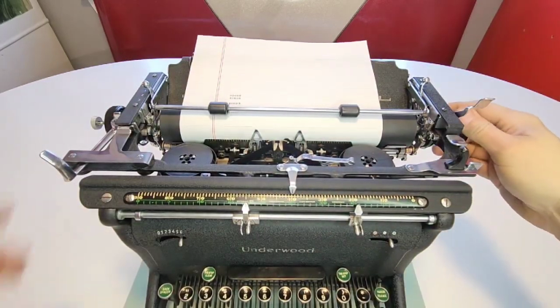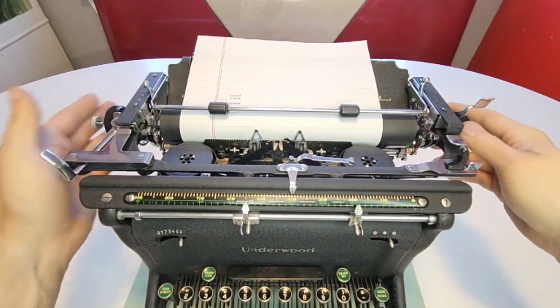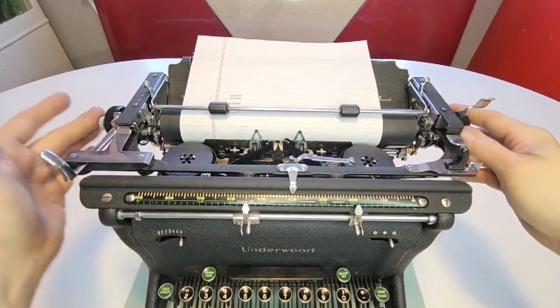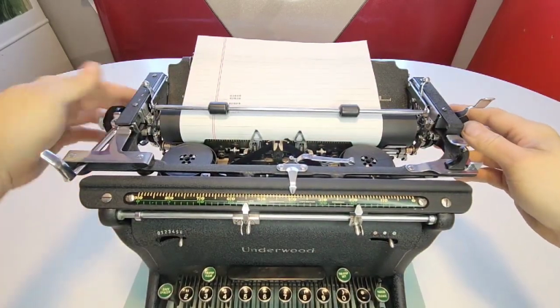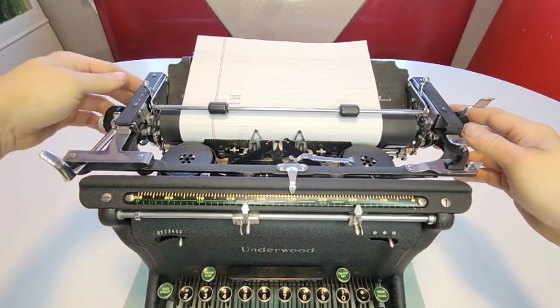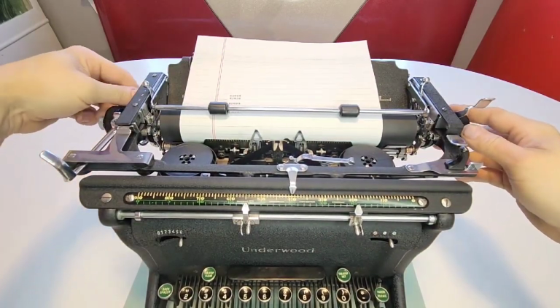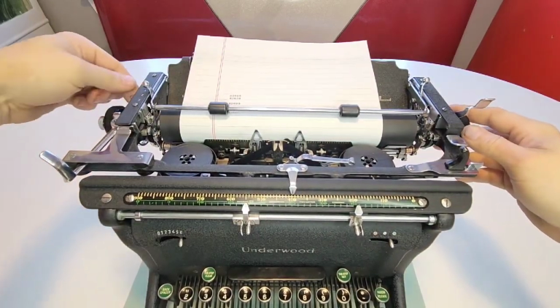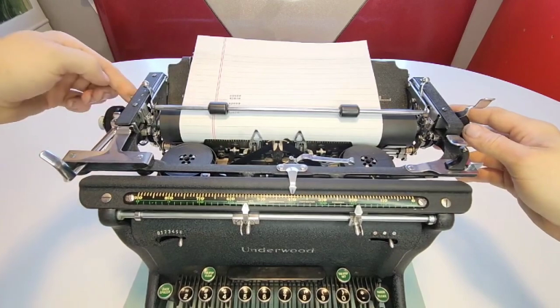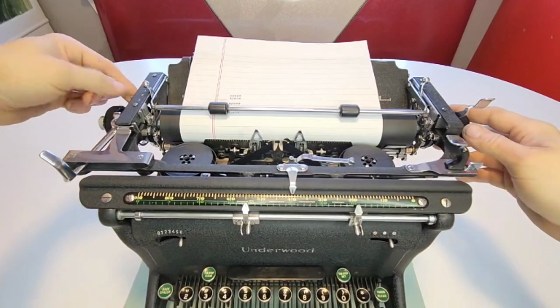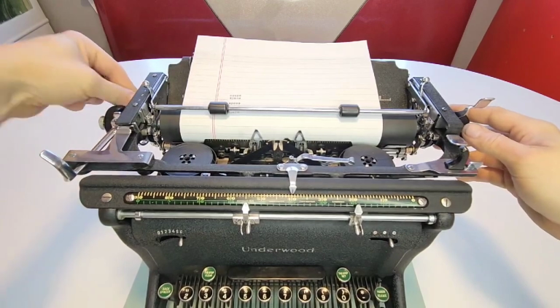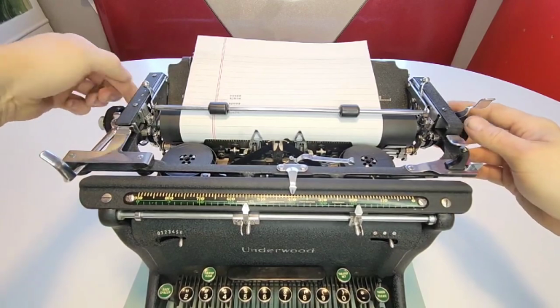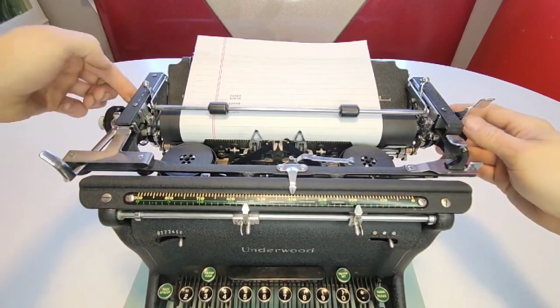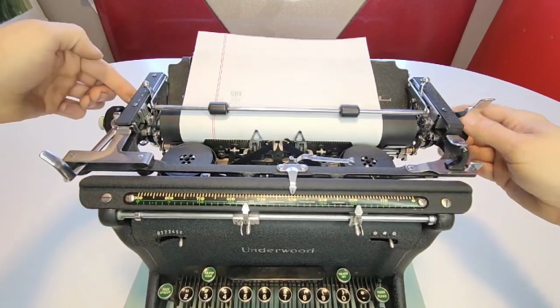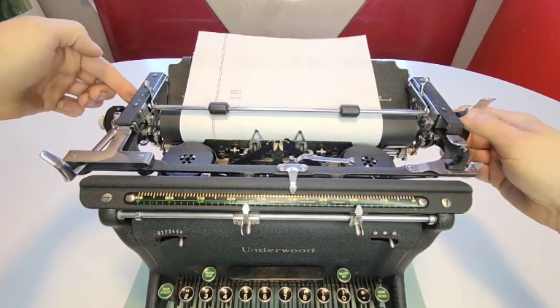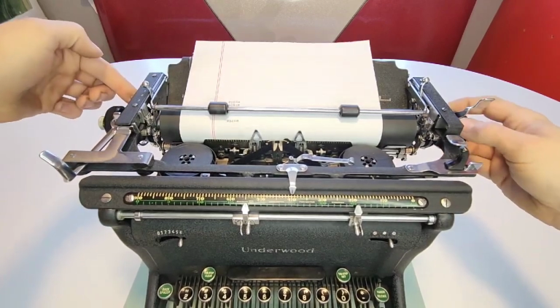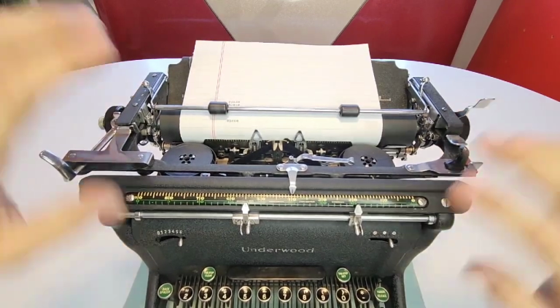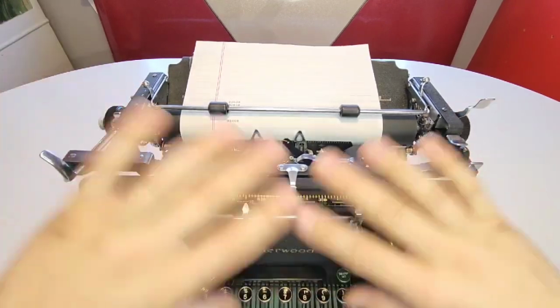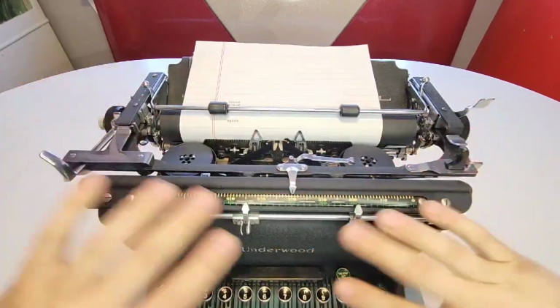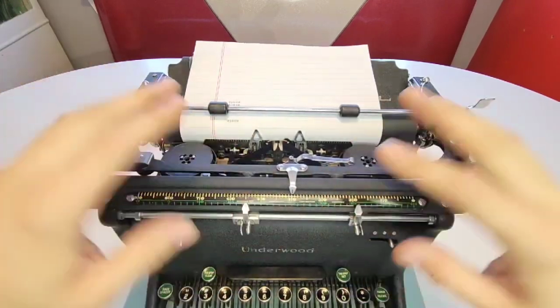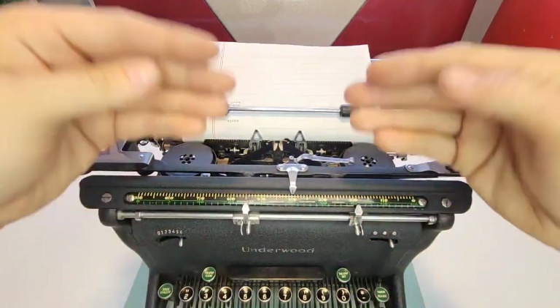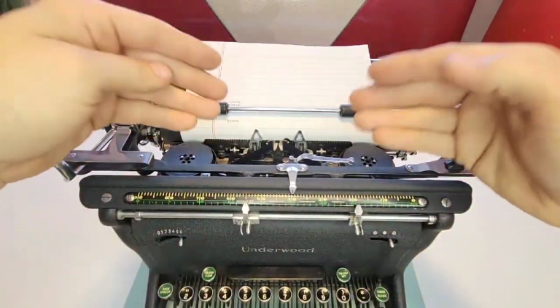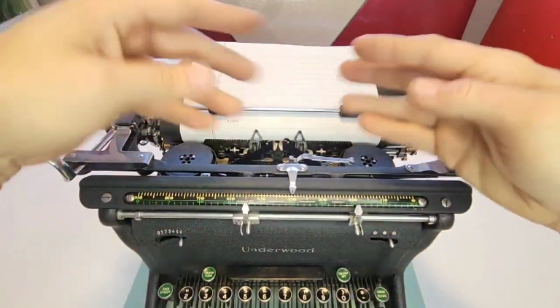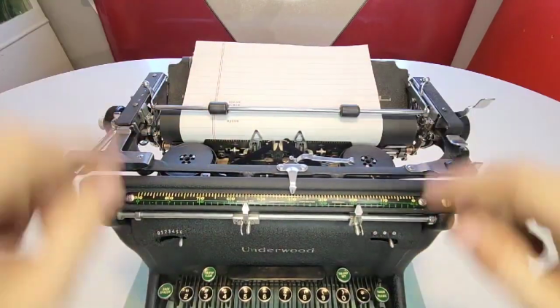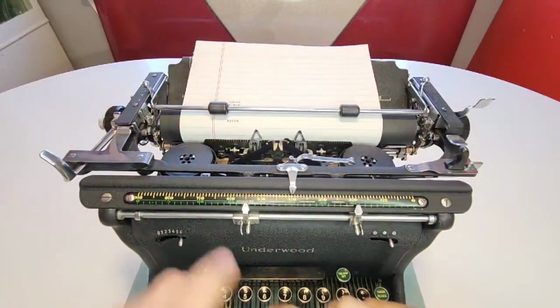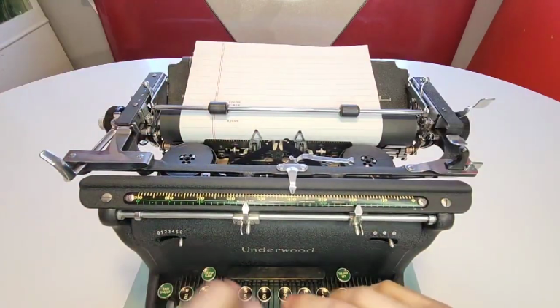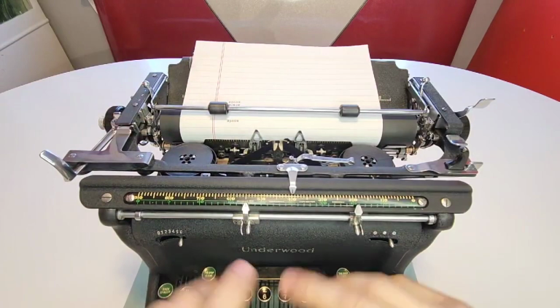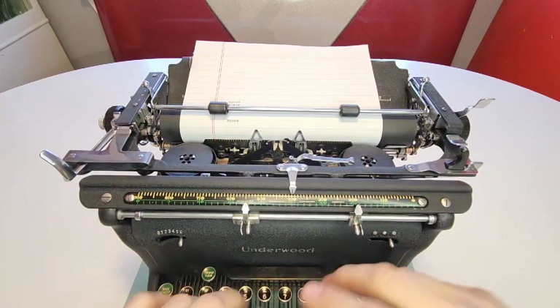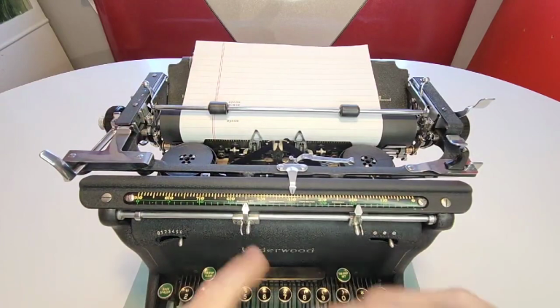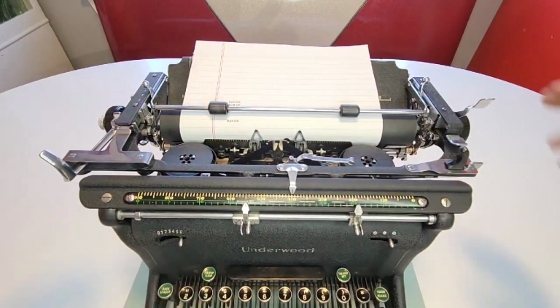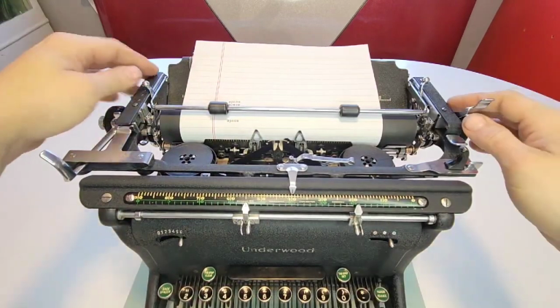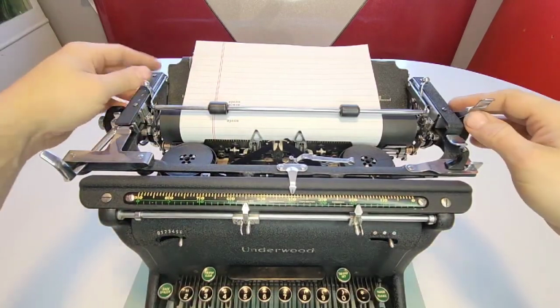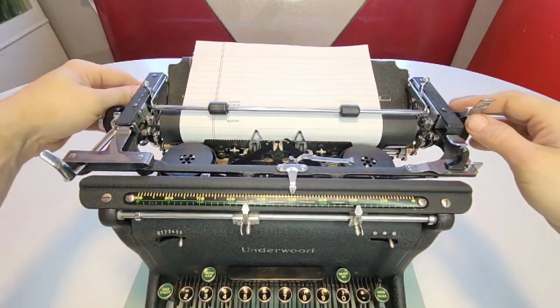Make sure to lock that back in. There's another lever over here — this one releases the entire carriage mechanism from all the other mechanisms, so it completely leaves it free. You can over-type and do things like that, which is really cool.